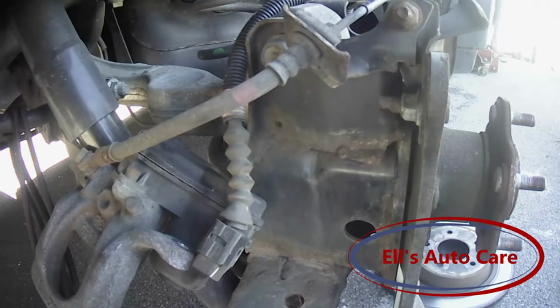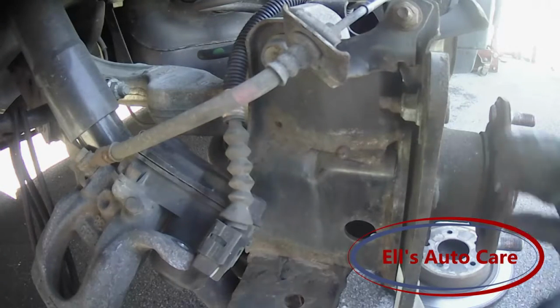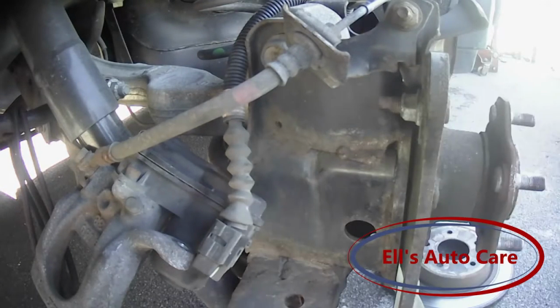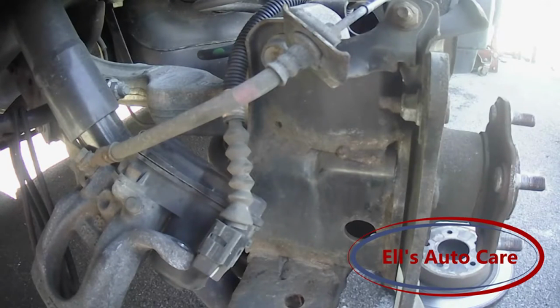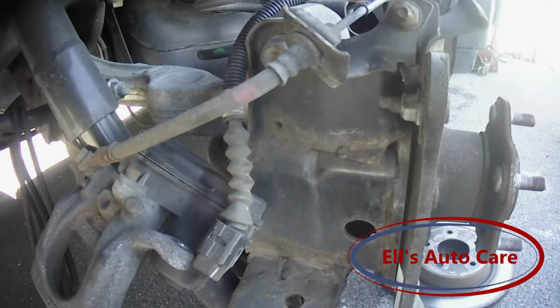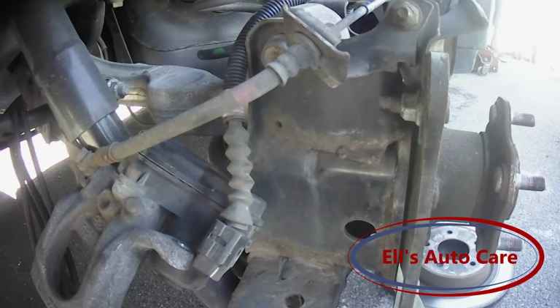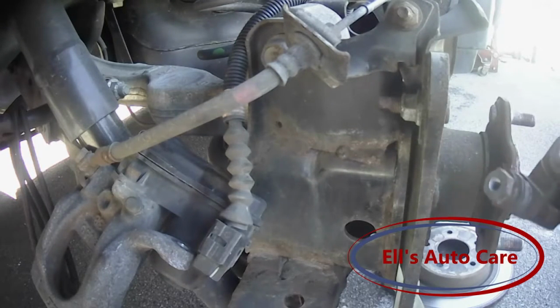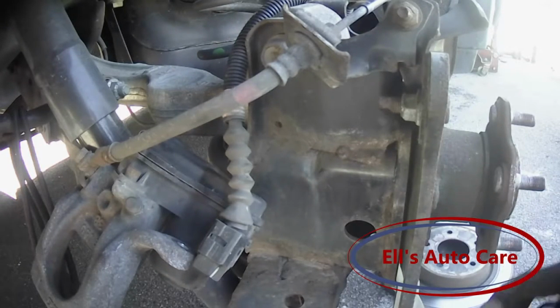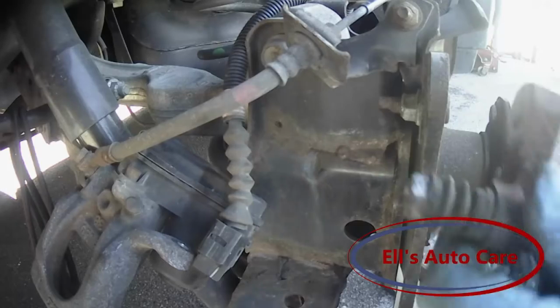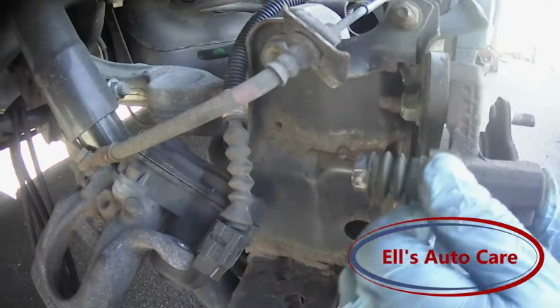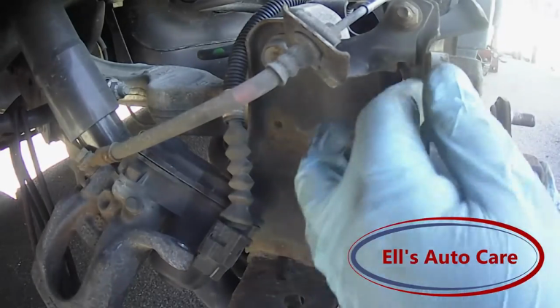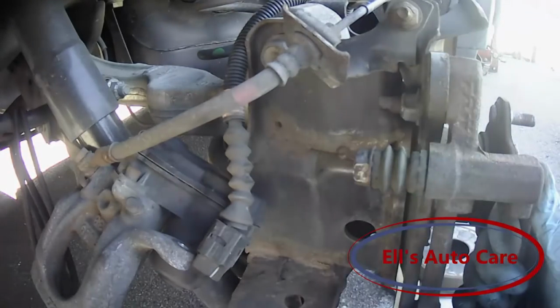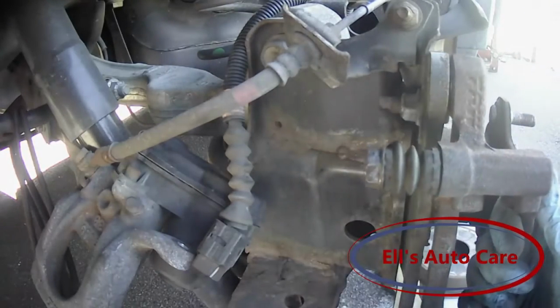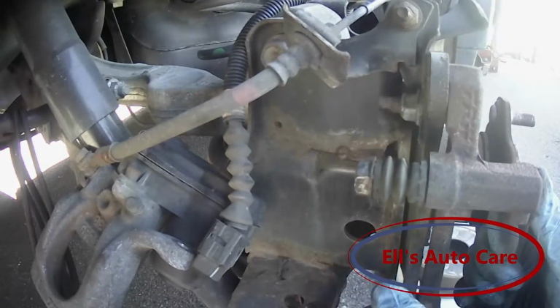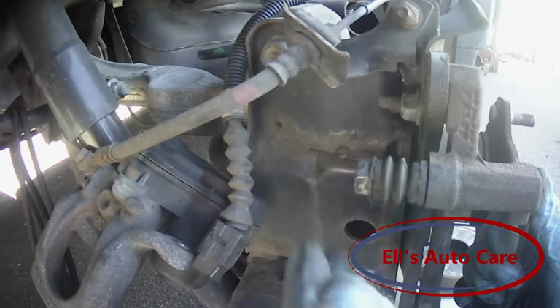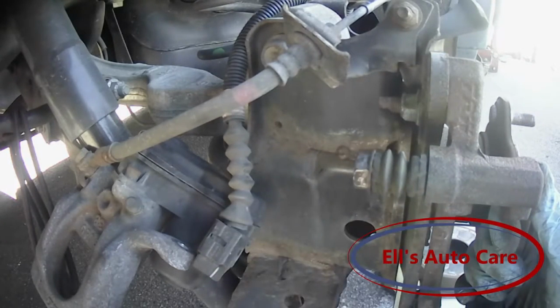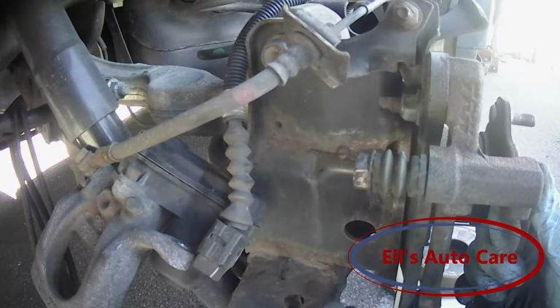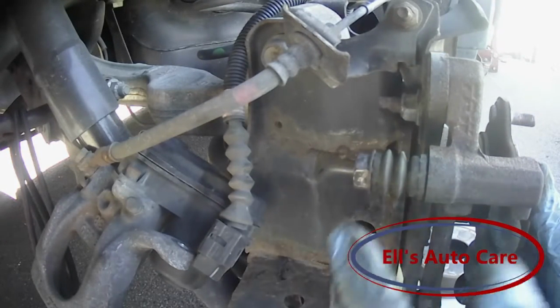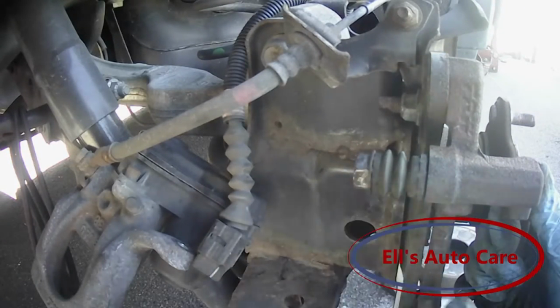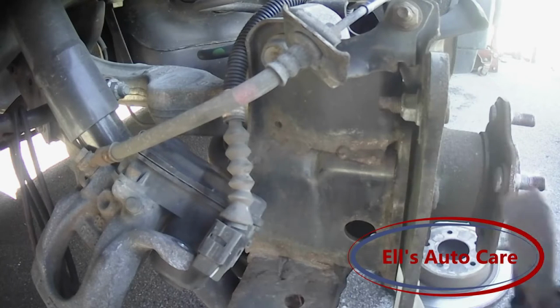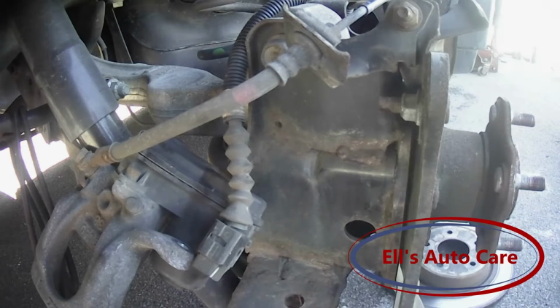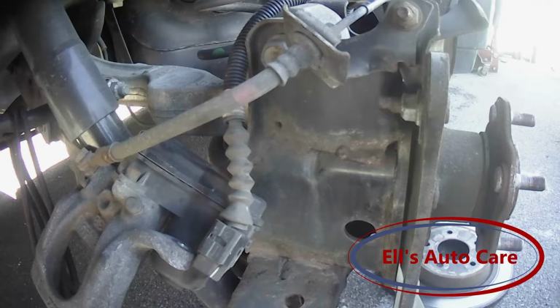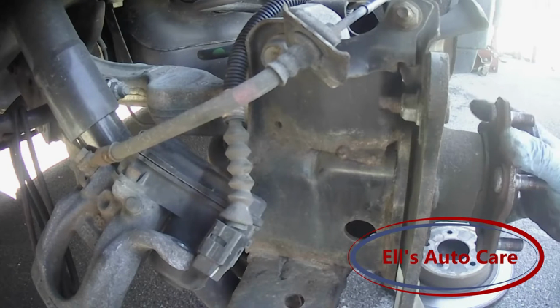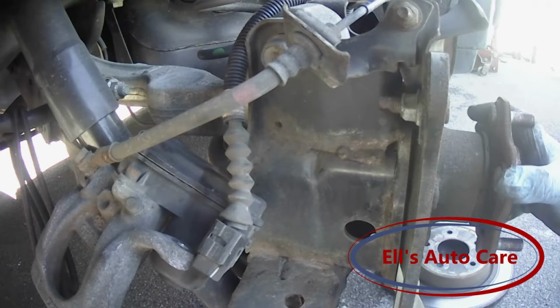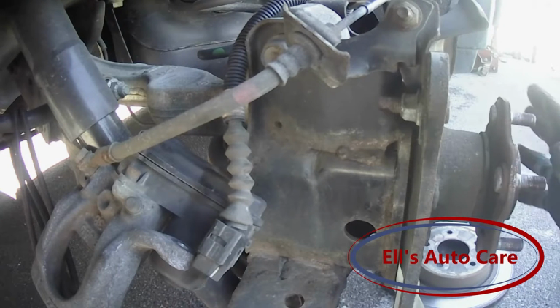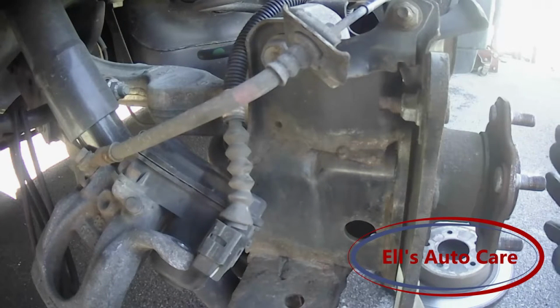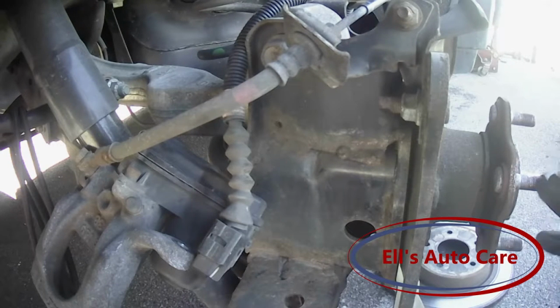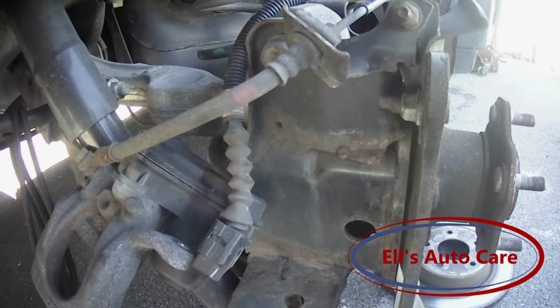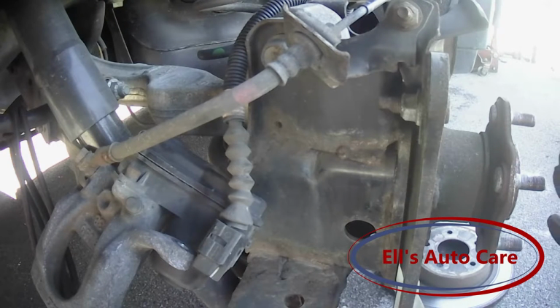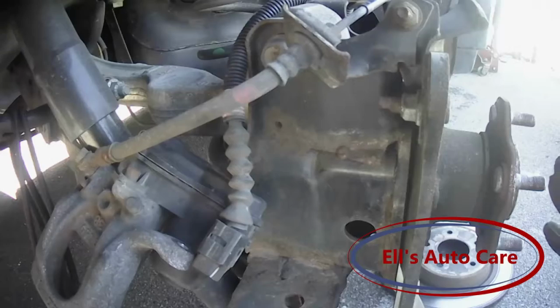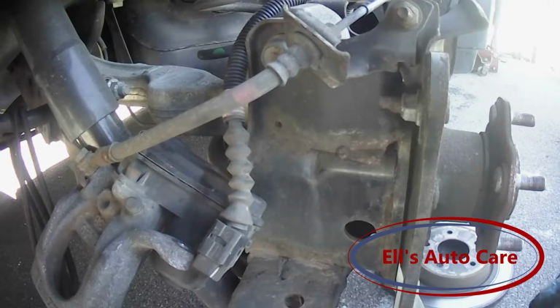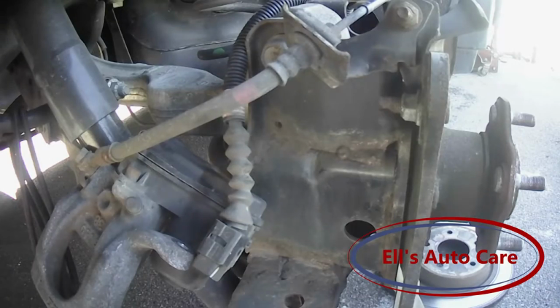I got it off. What I ended up doing was taking the guide pins out to give me a bit more leverage. There it is — the disc came off with it, so that is all out together. I'll just have to clean everything up and put it back together now.